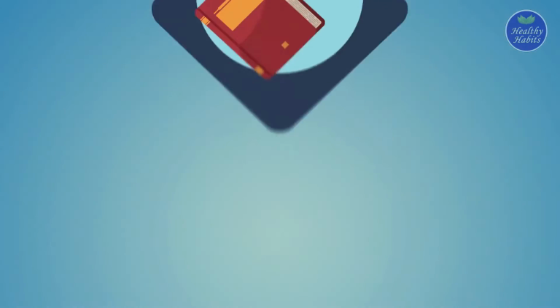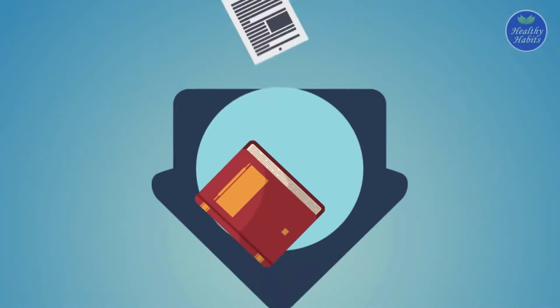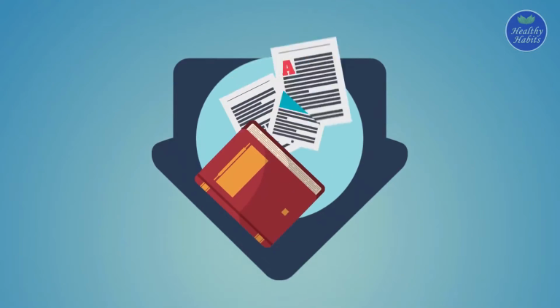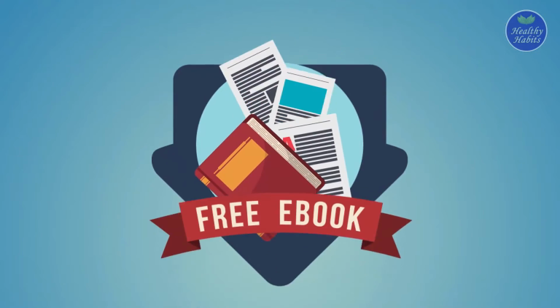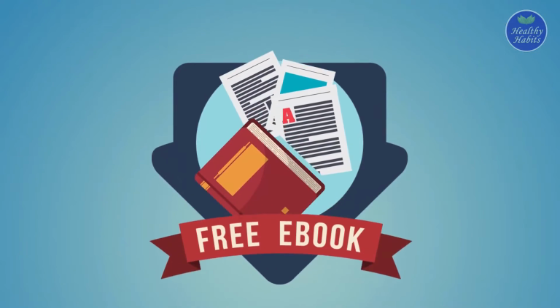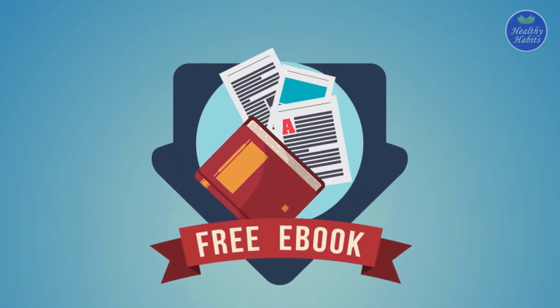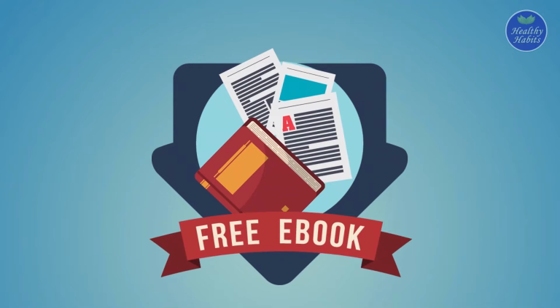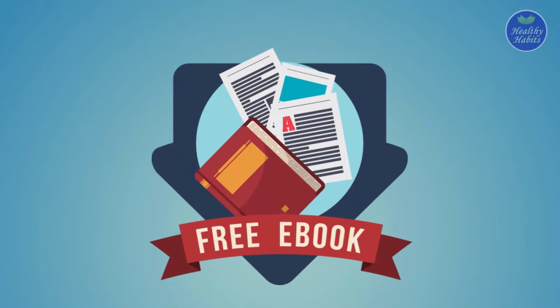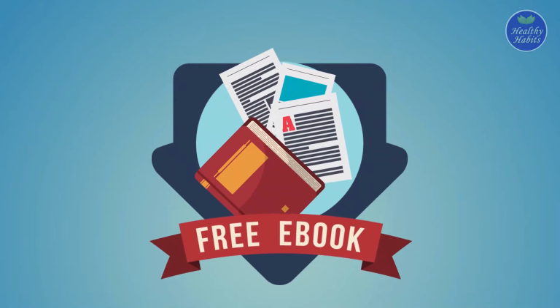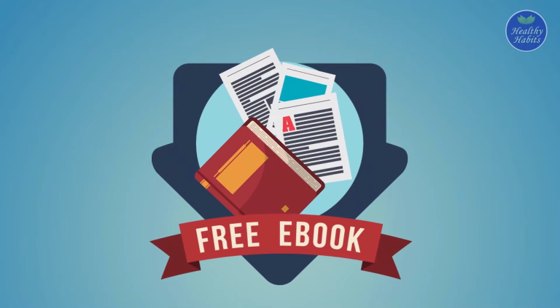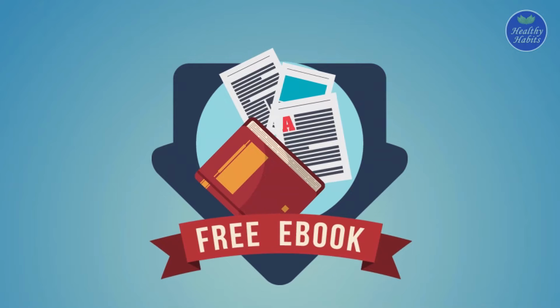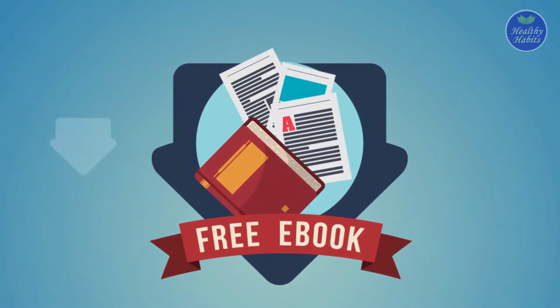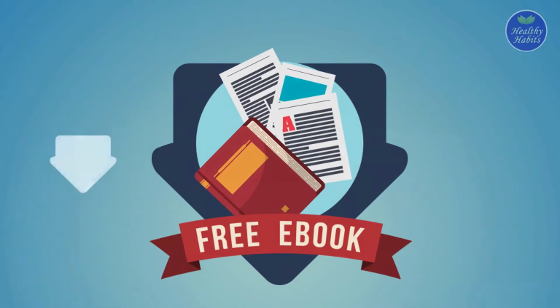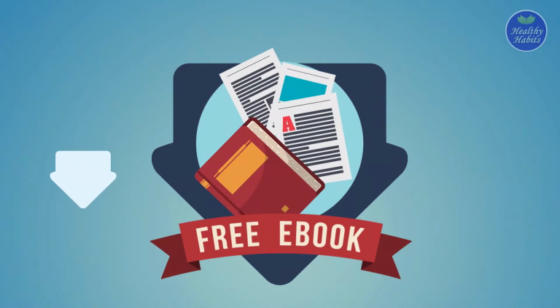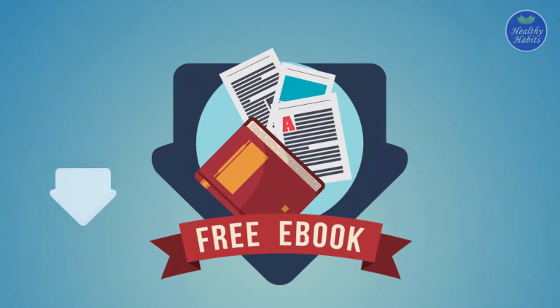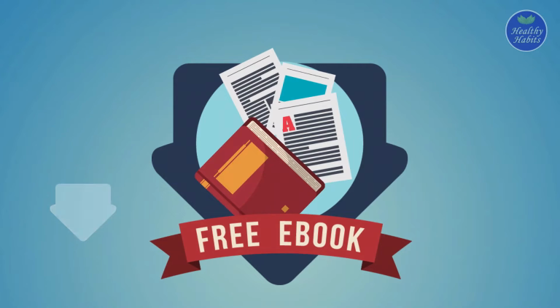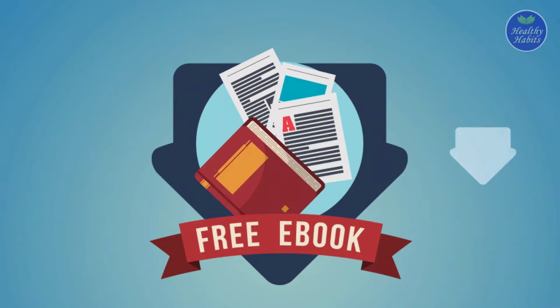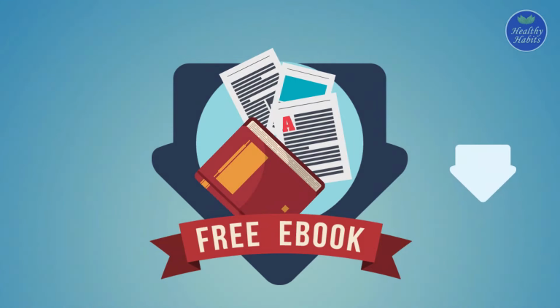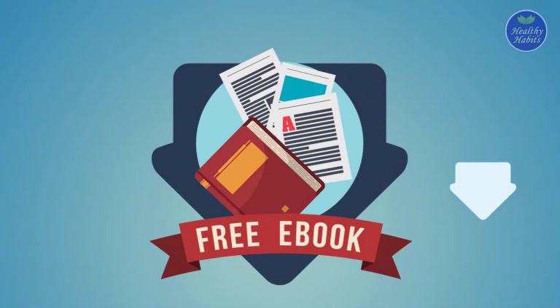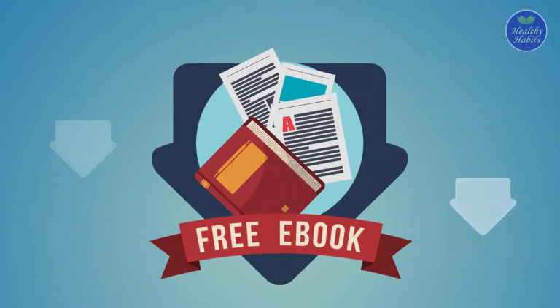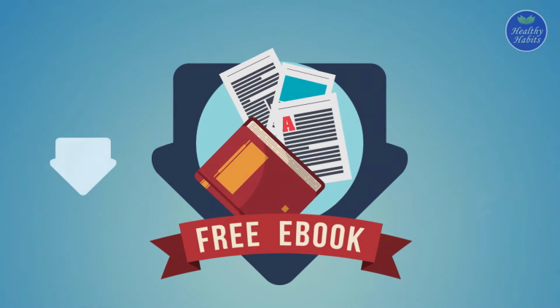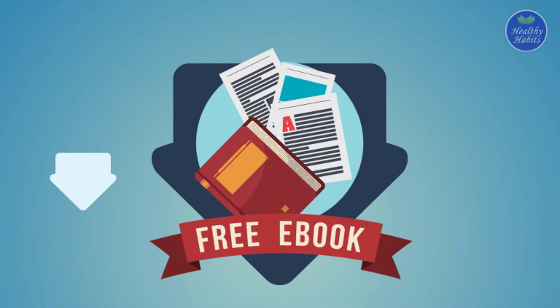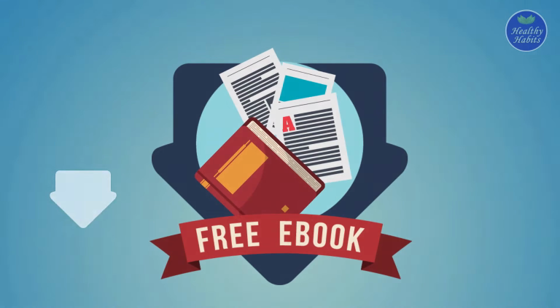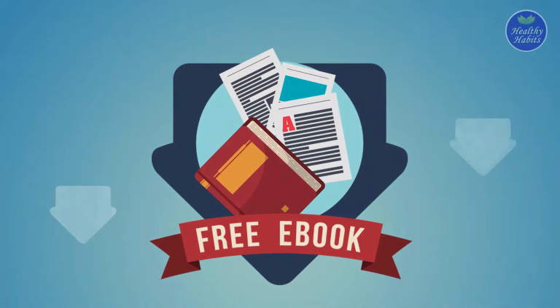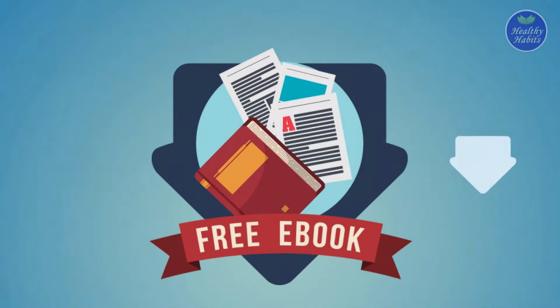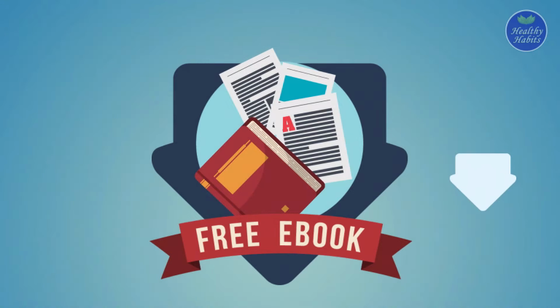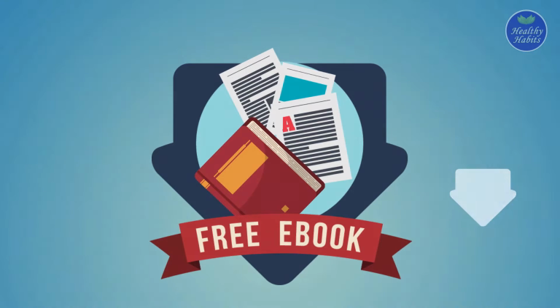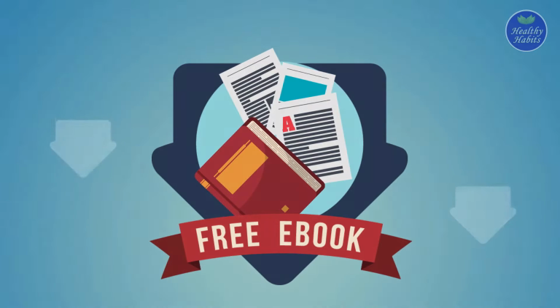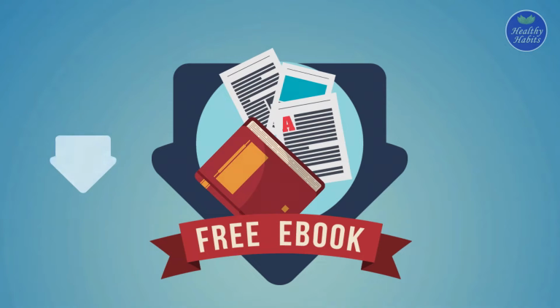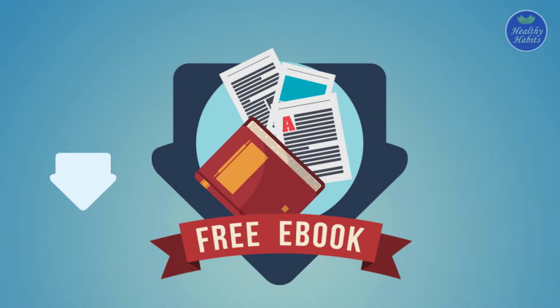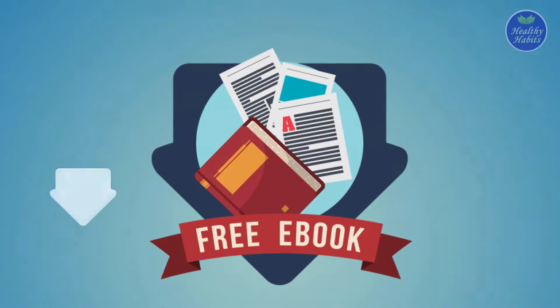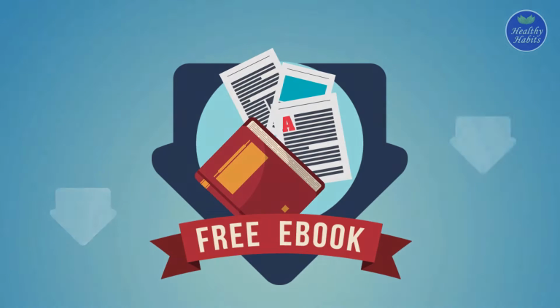Before we continue, we want to remind you that you can download our free ebook, How to Control Diabetes. Check out the download link in the description below.